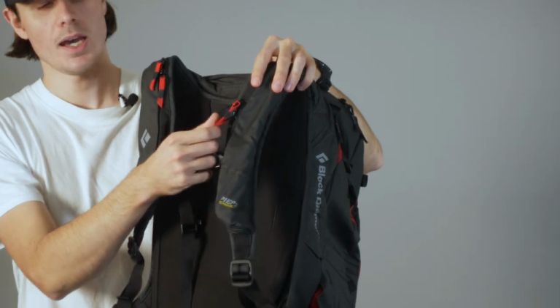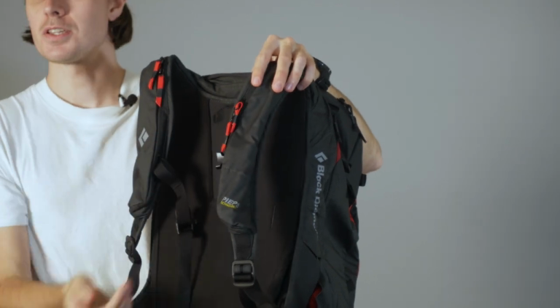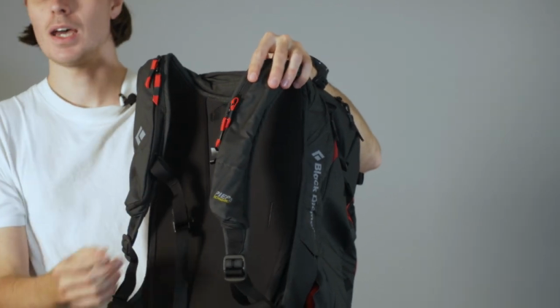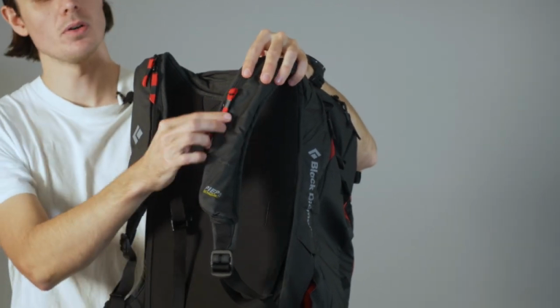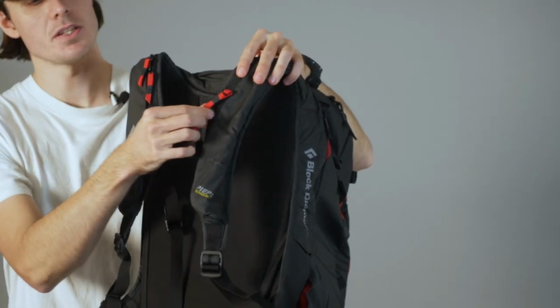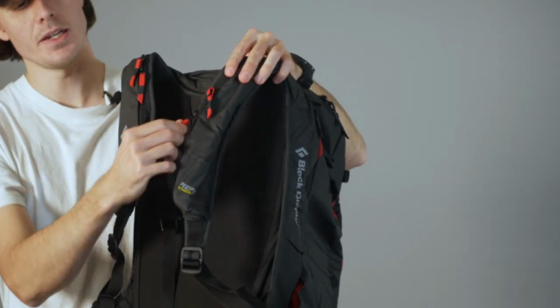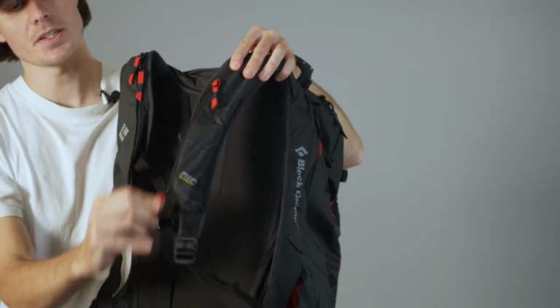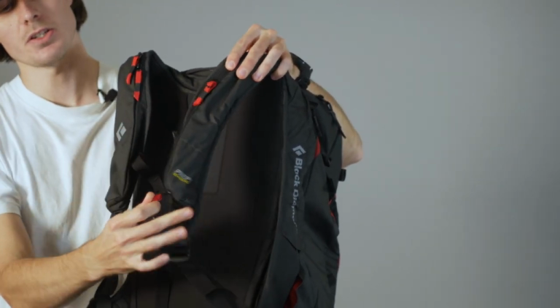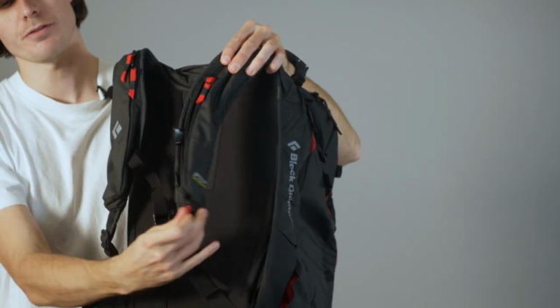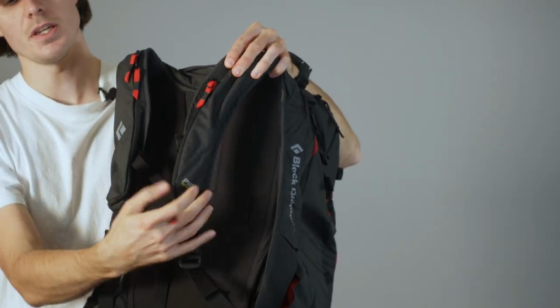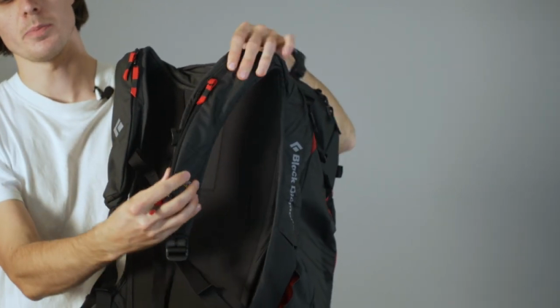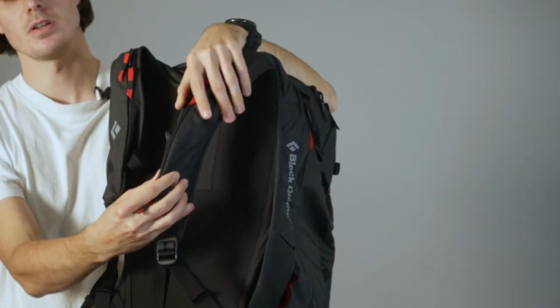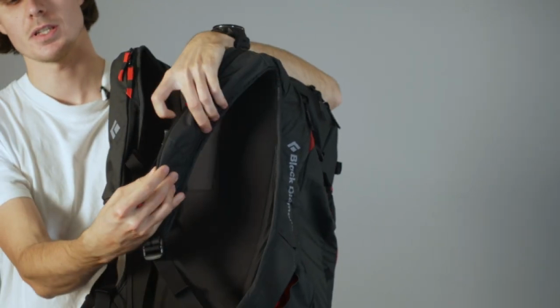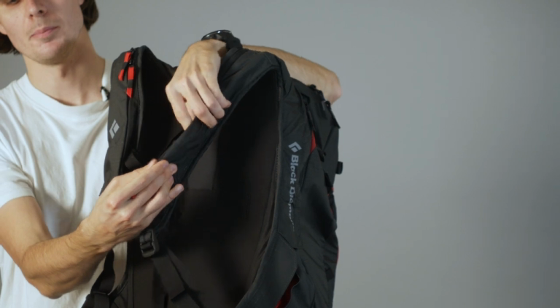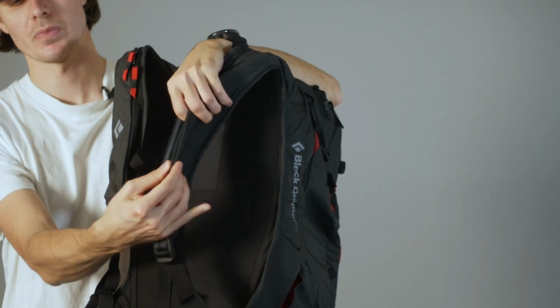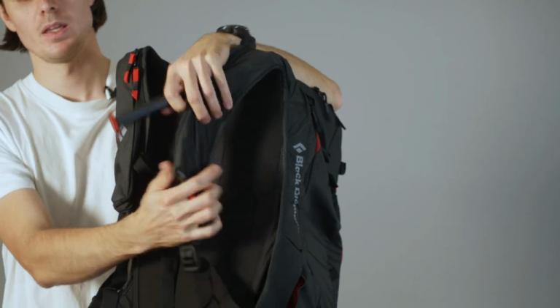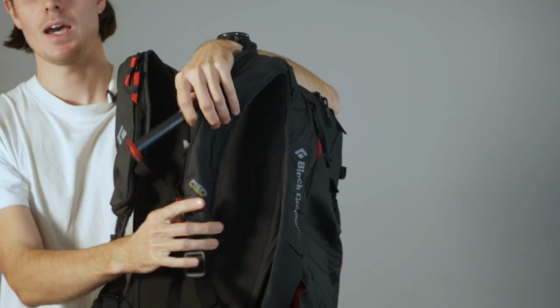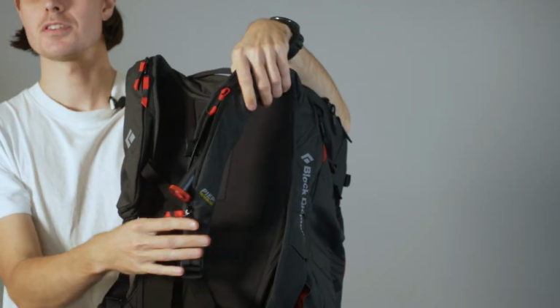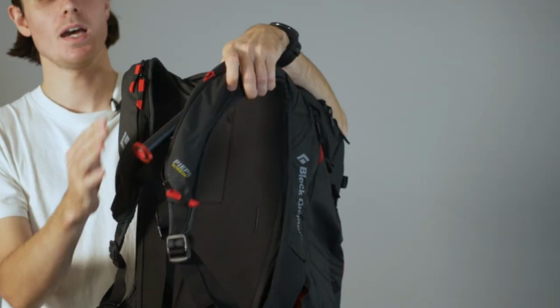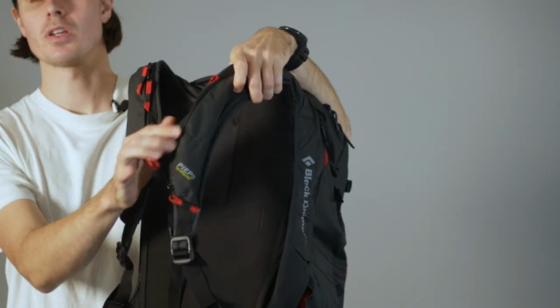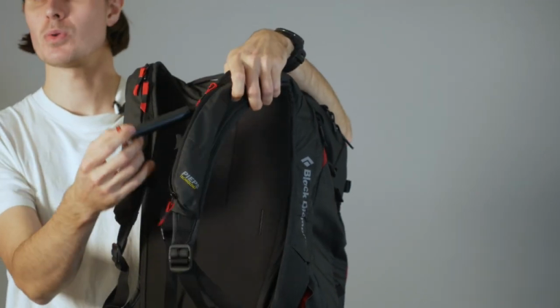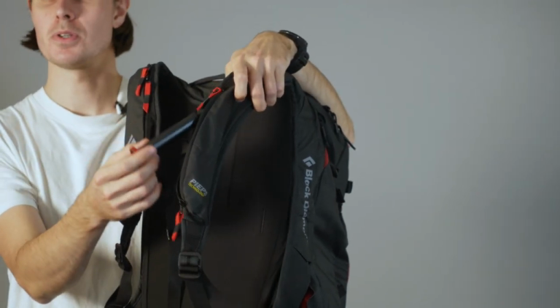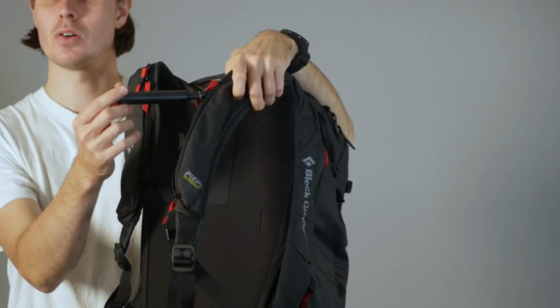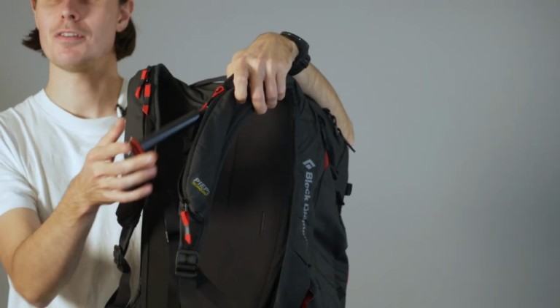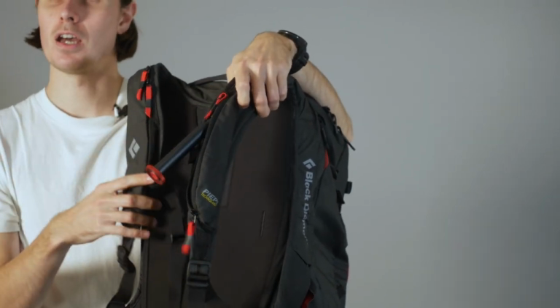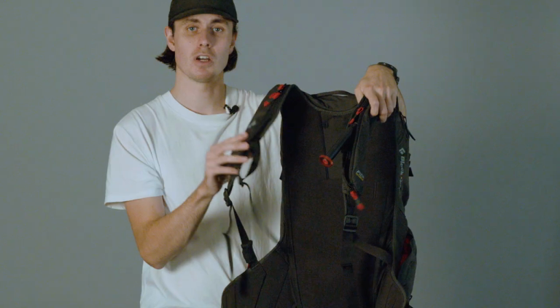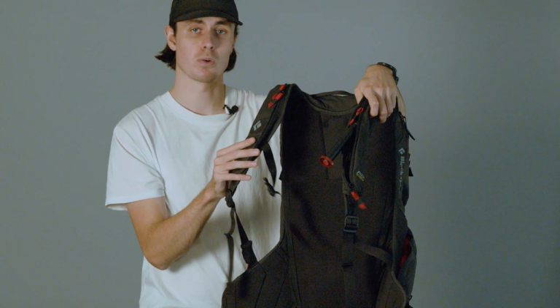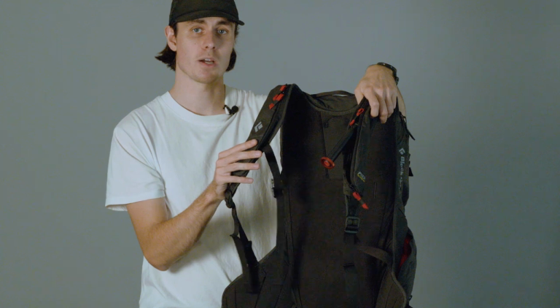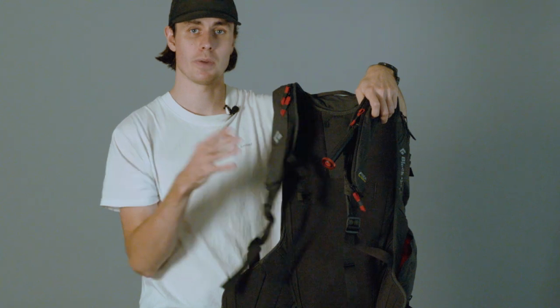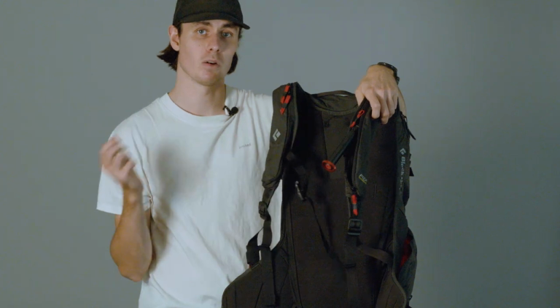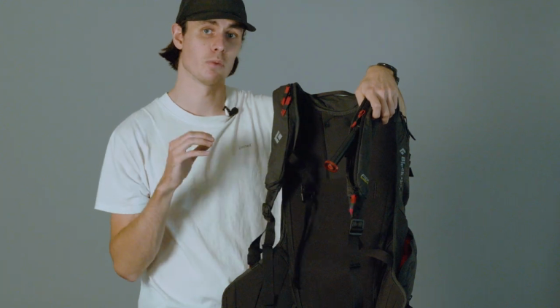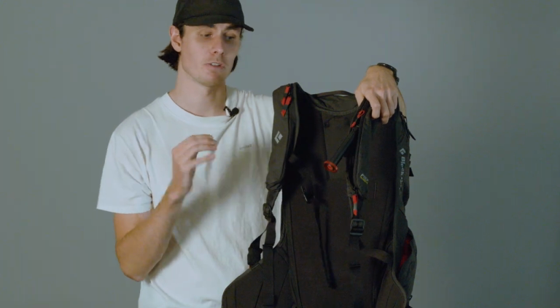Access to the handle is made easy just through these zippers here. And the handle can be switched between your left and right shoulder straps depending on your preference.